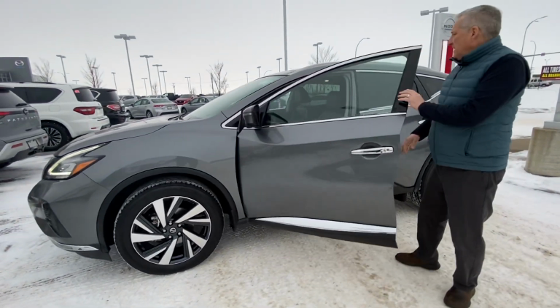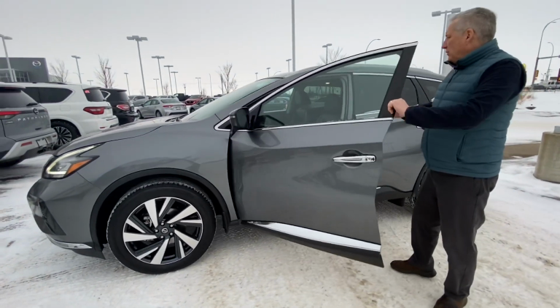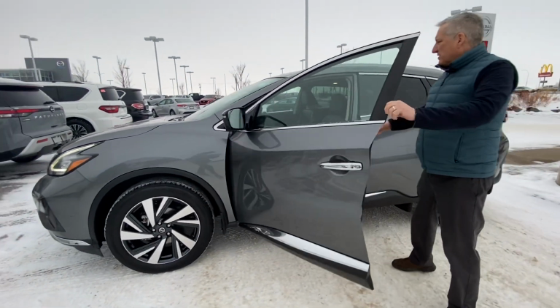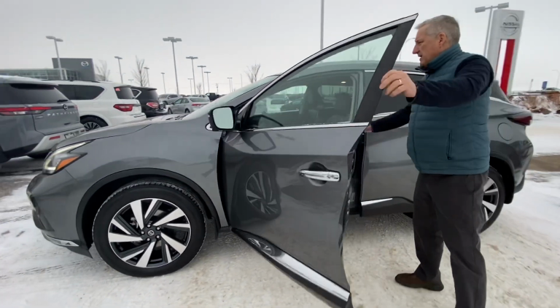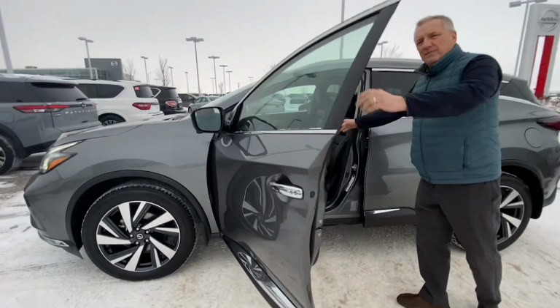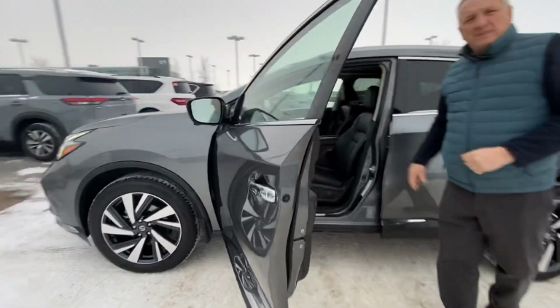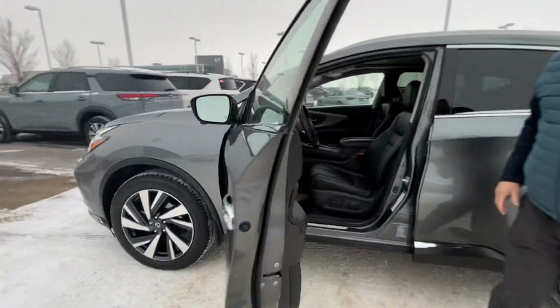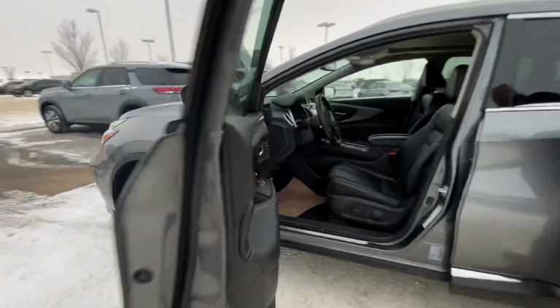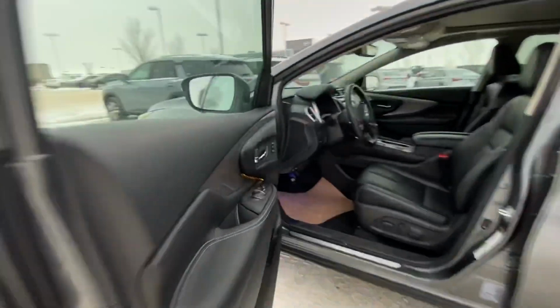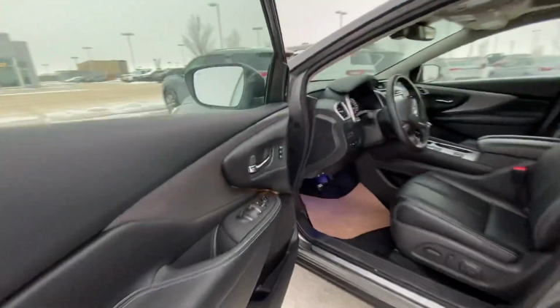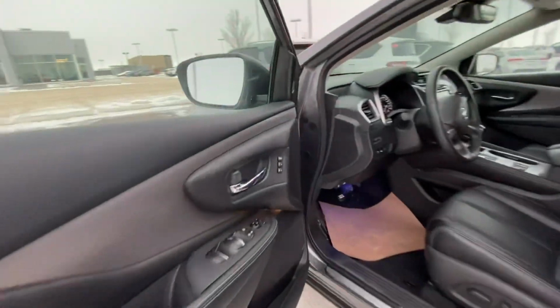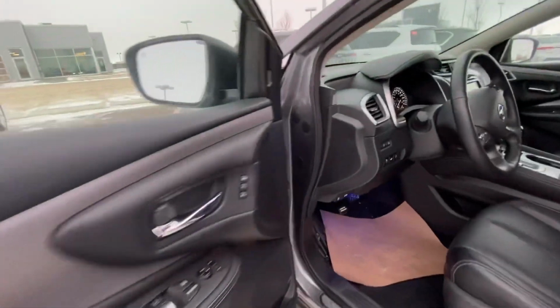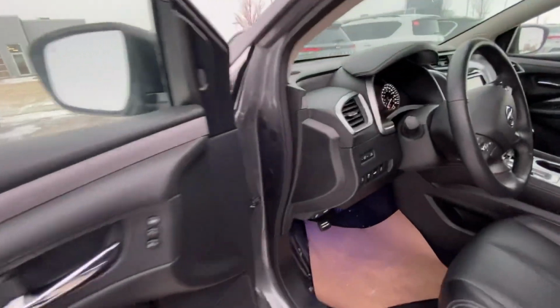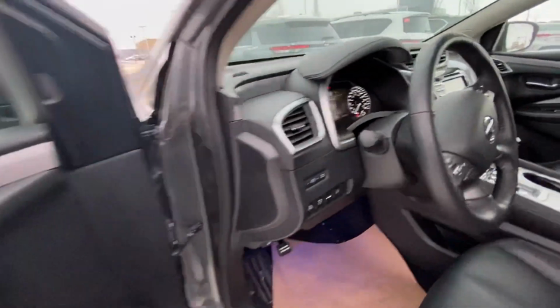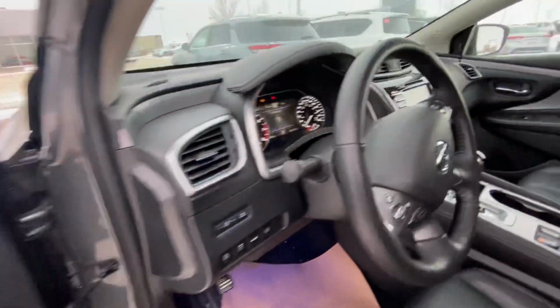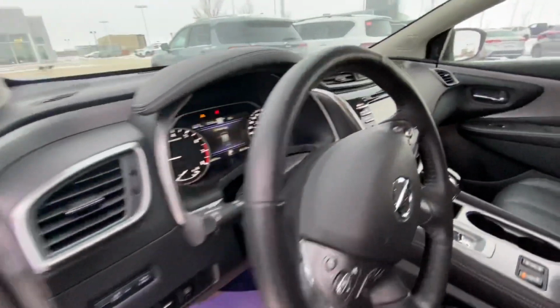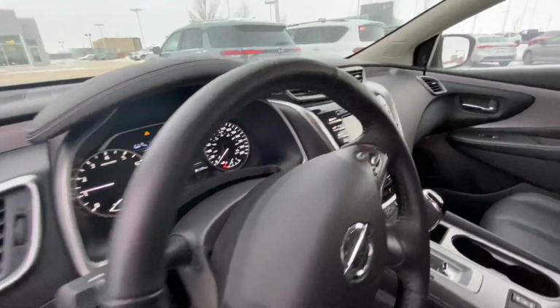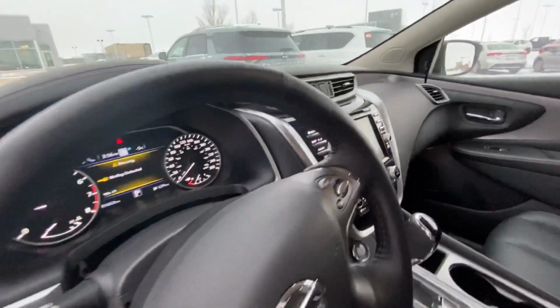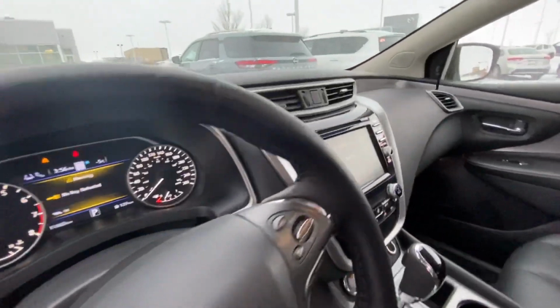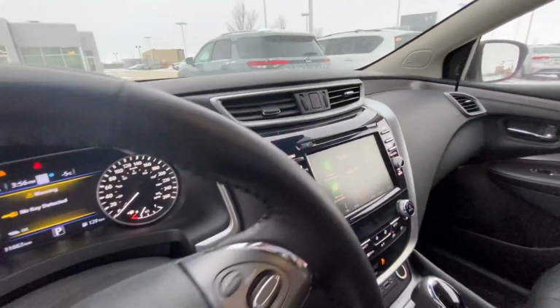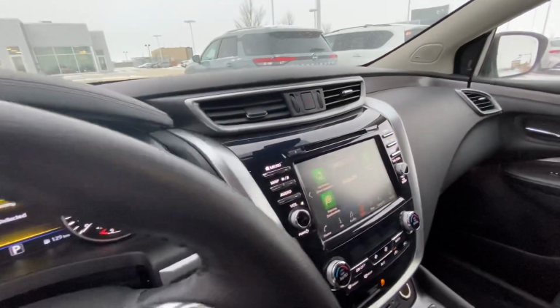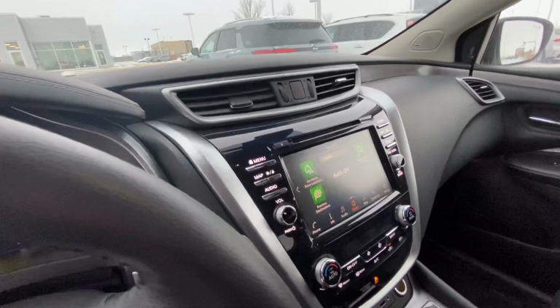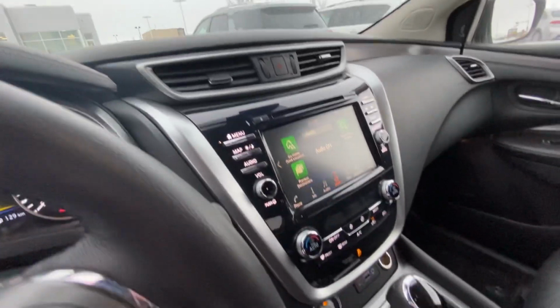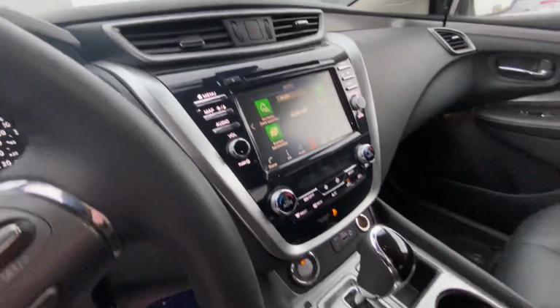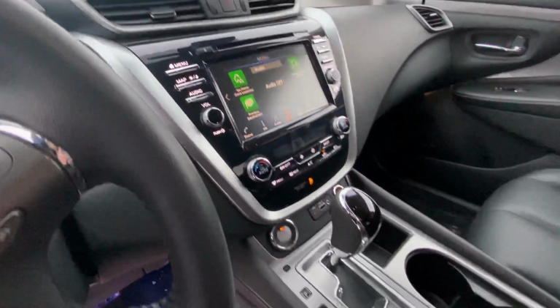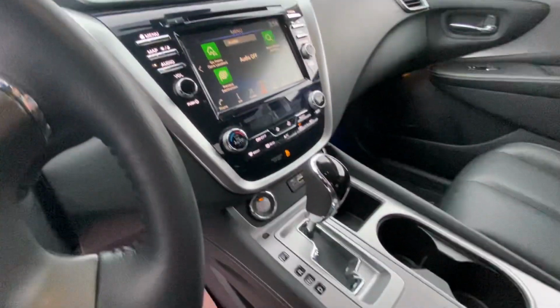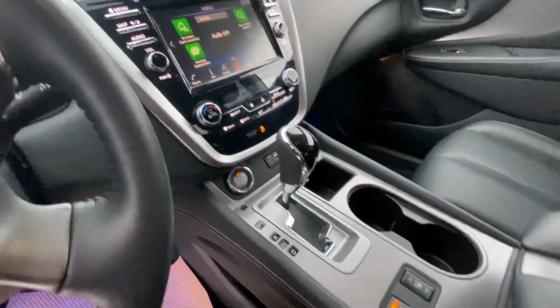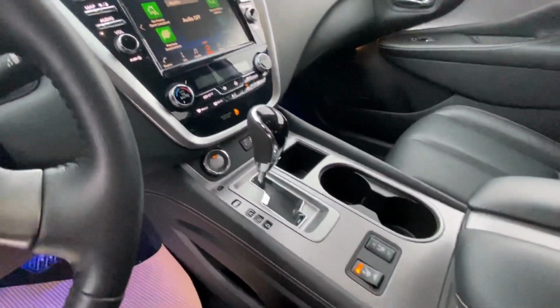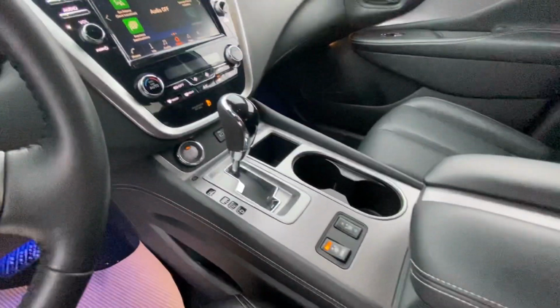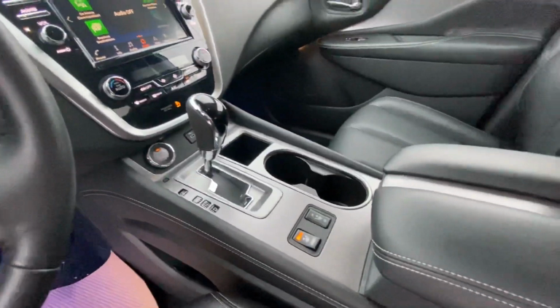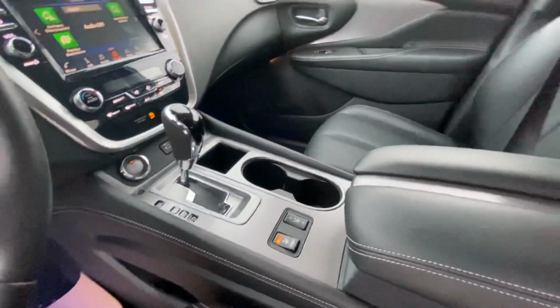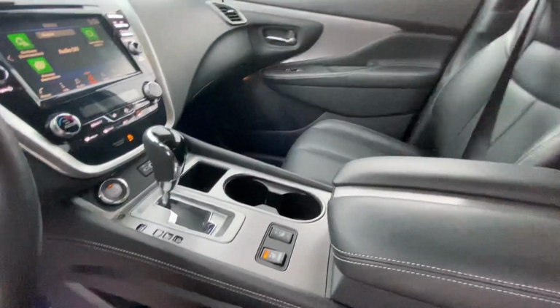Have a look inside — really nice leather interior, beautiful design, heated seats and all the creature comforts.